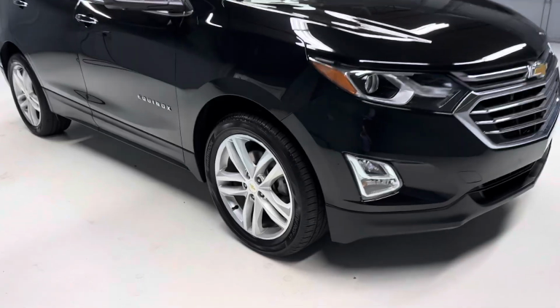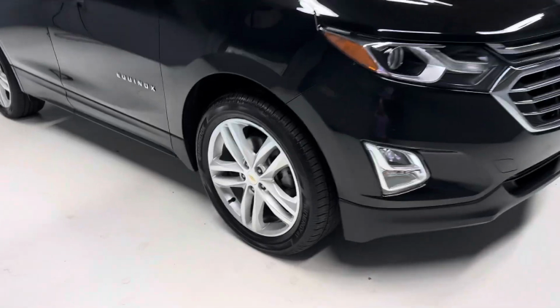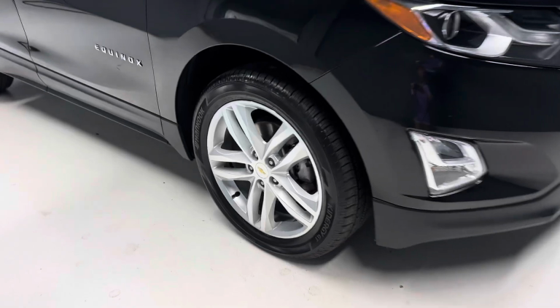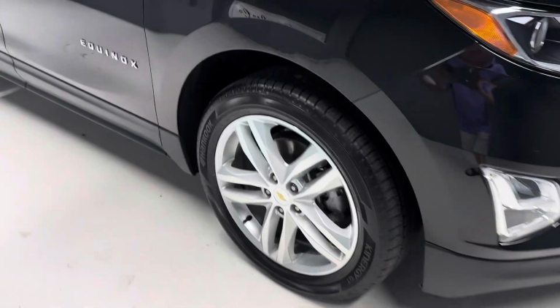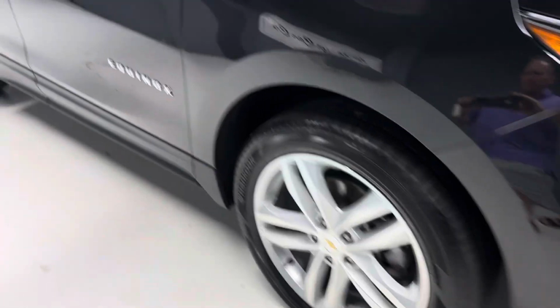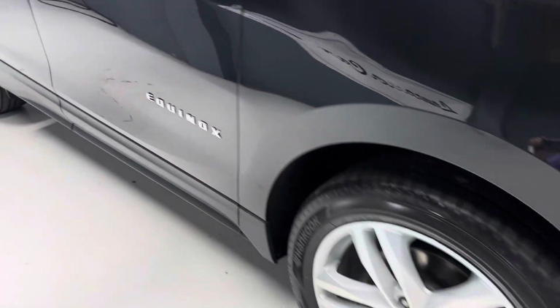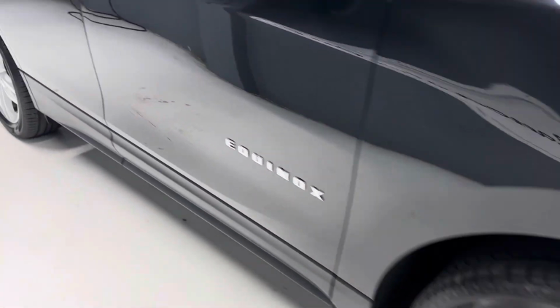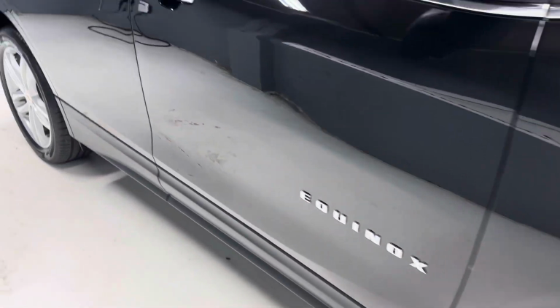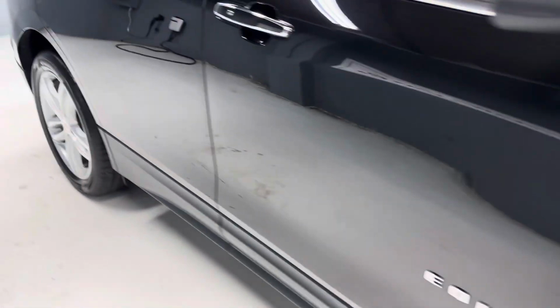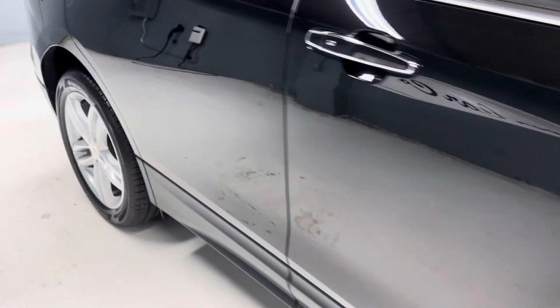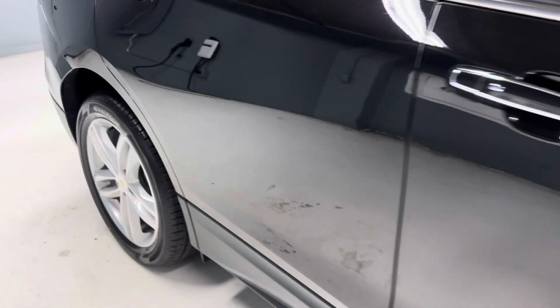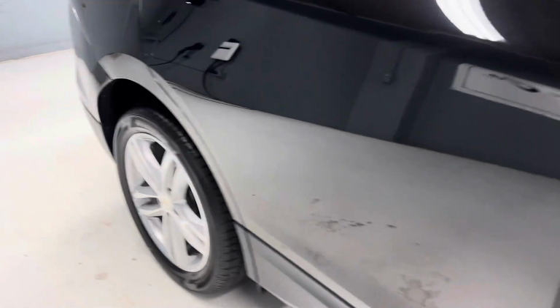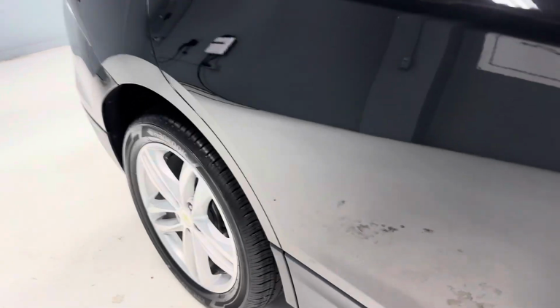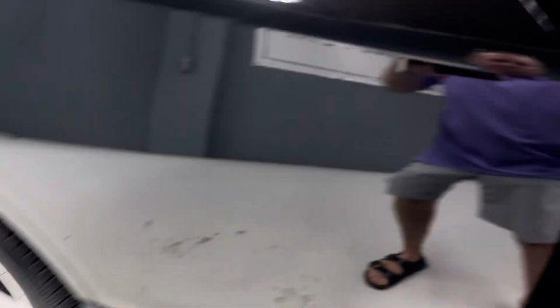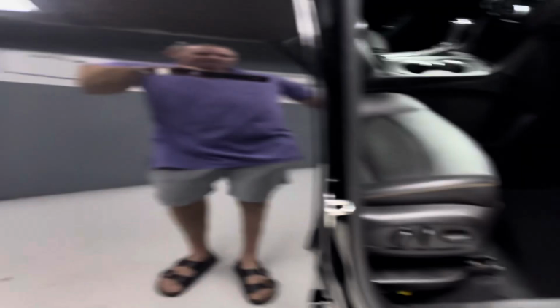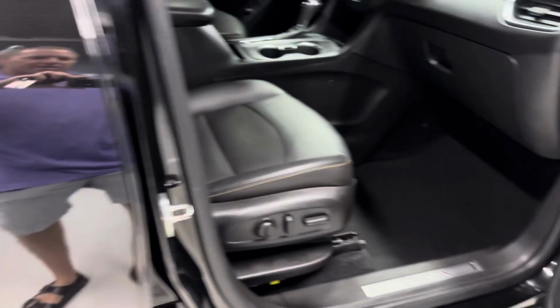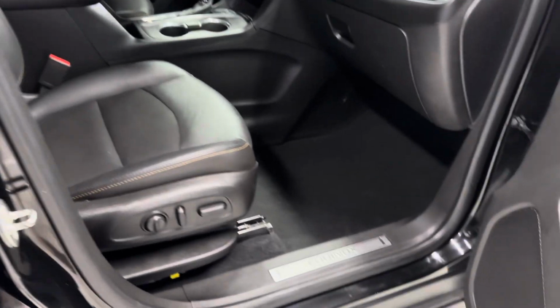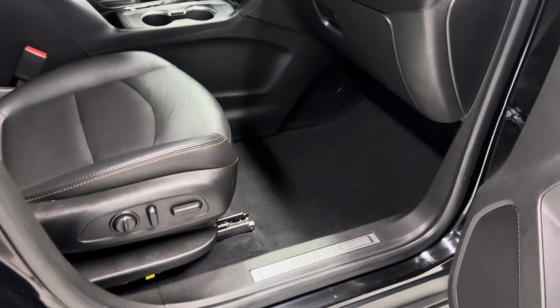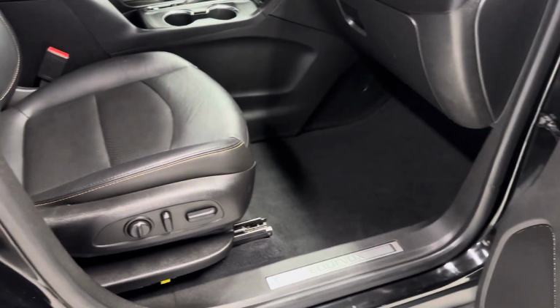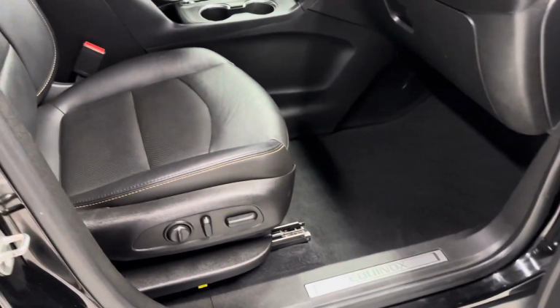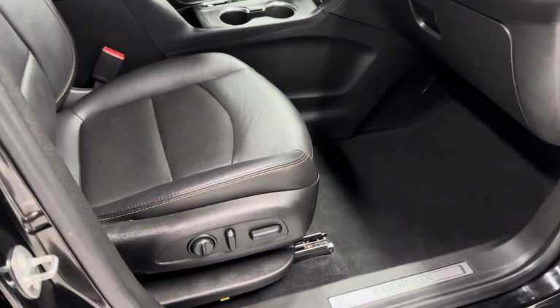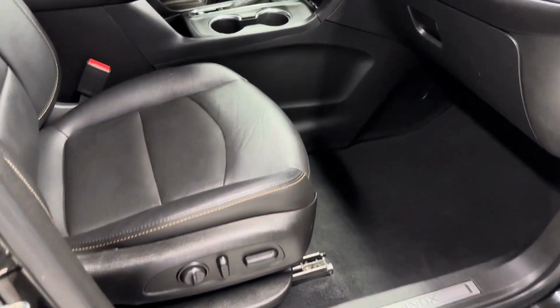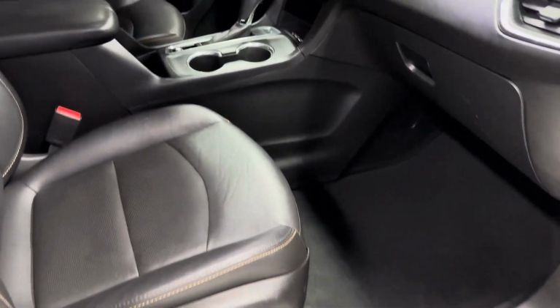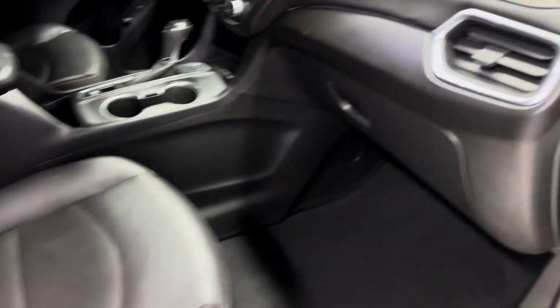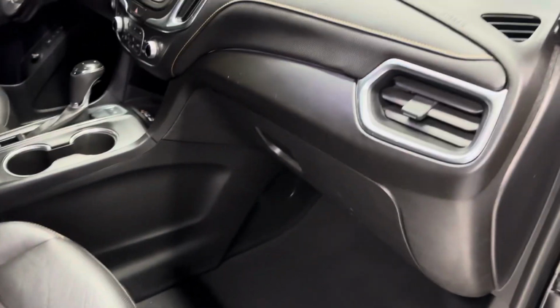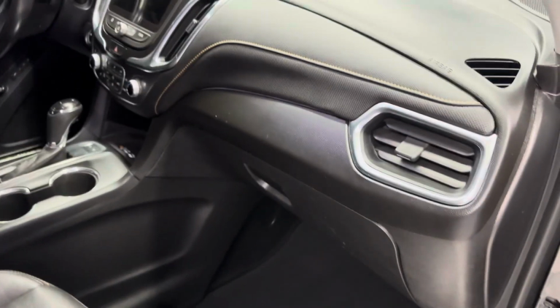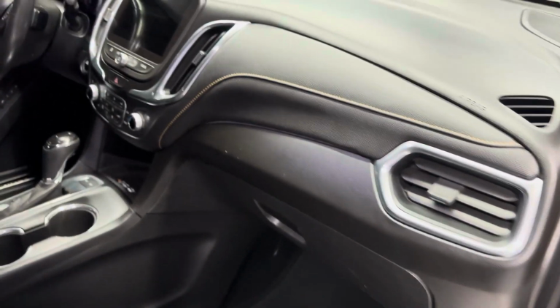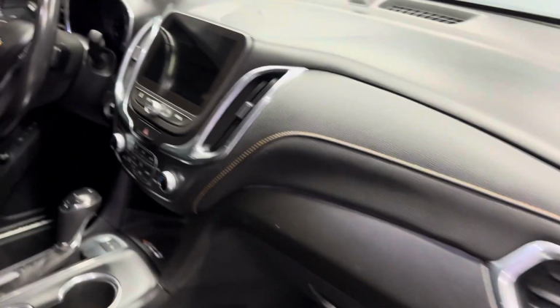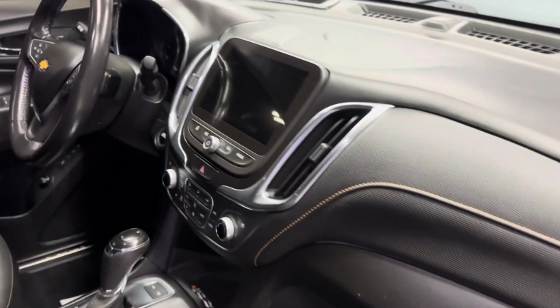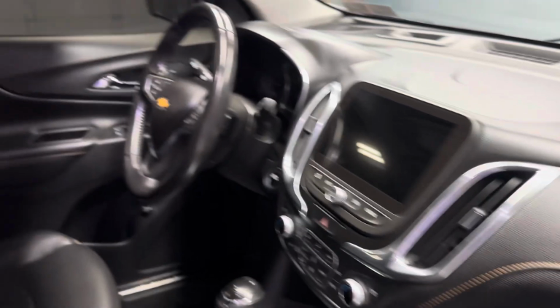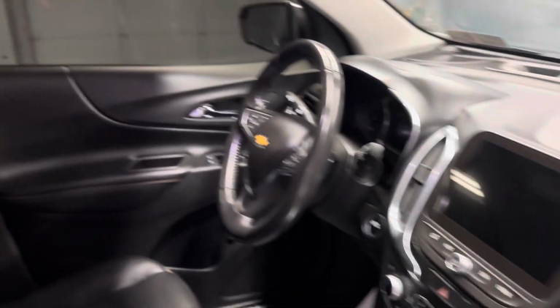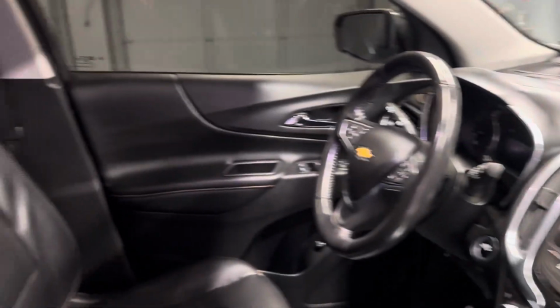We have one key for the vehicle. It has great safety features, Apple CarPlay, Android Auto, hot and cool memory seats, leather interior, power seats, and XM satellite radio.